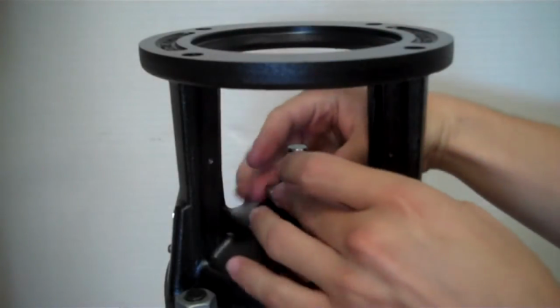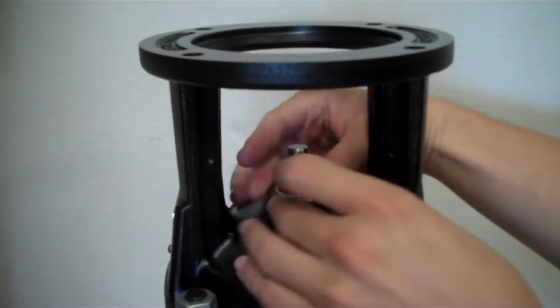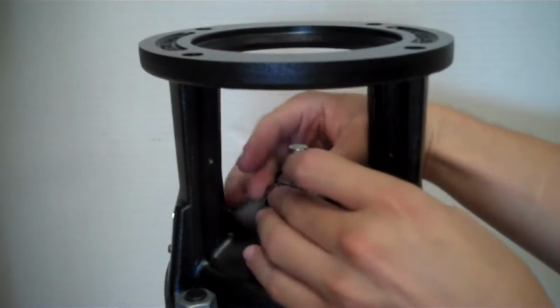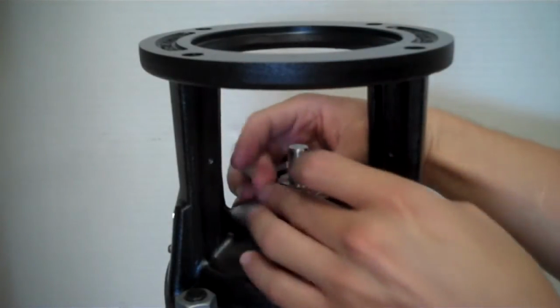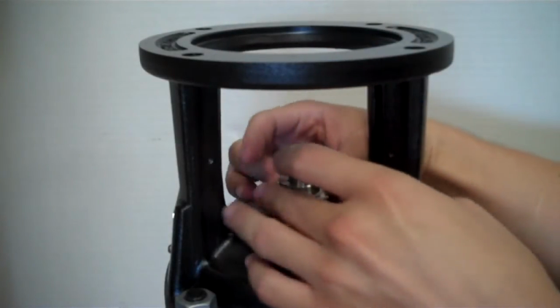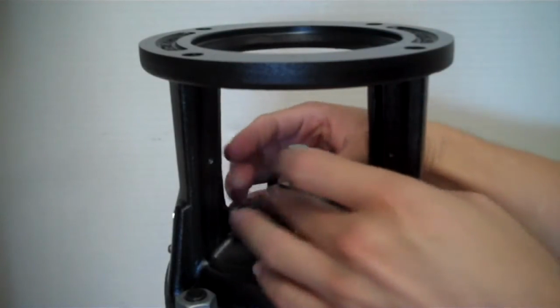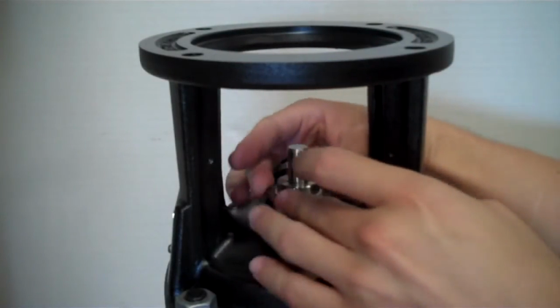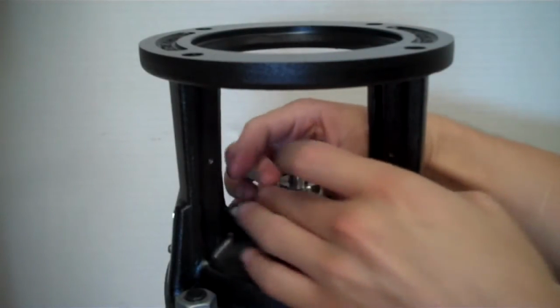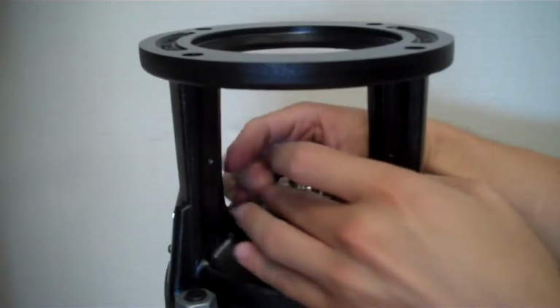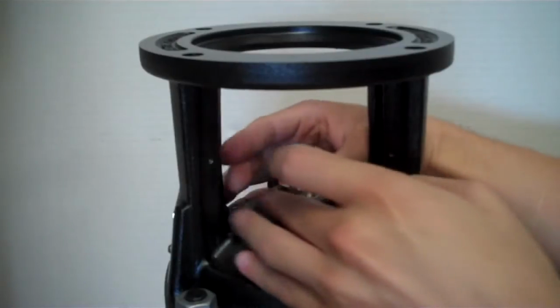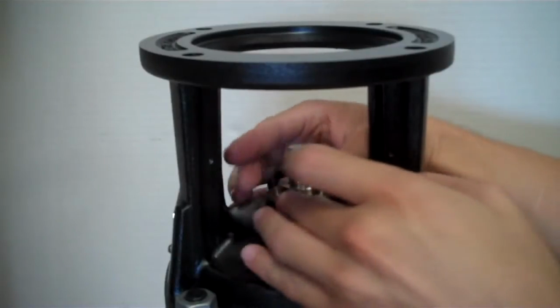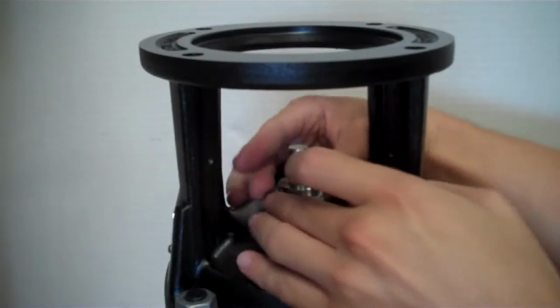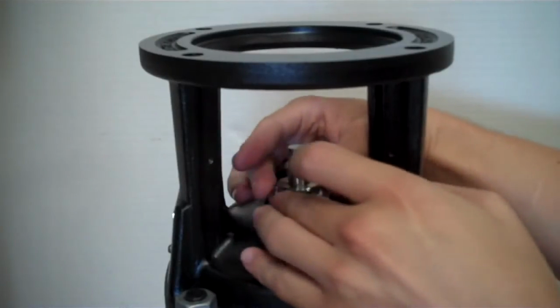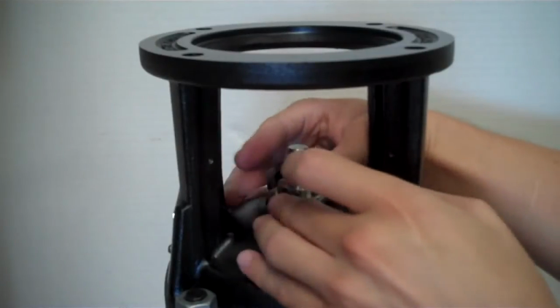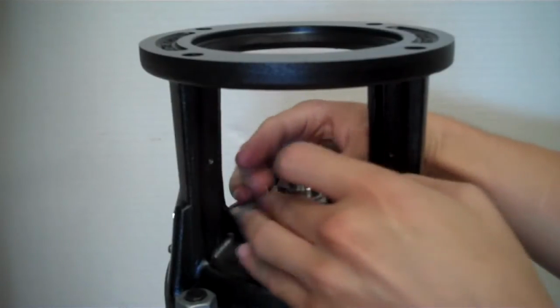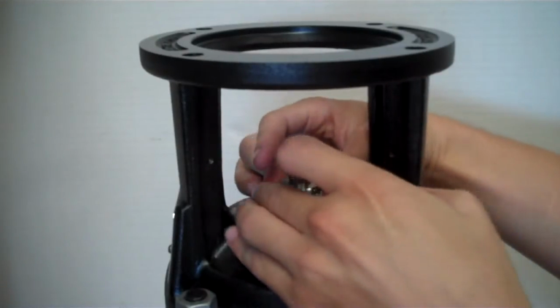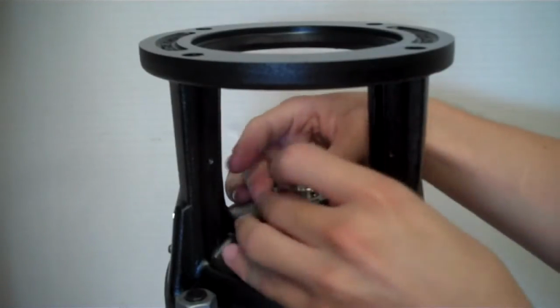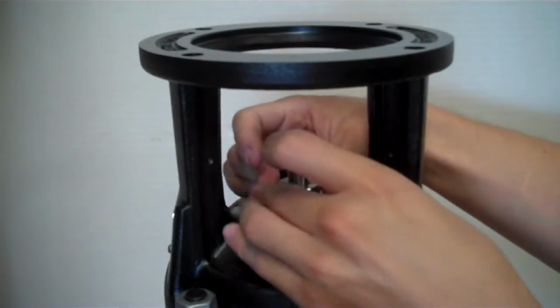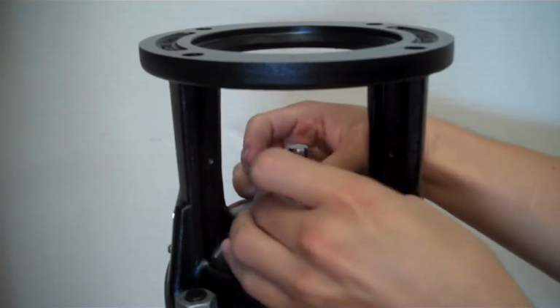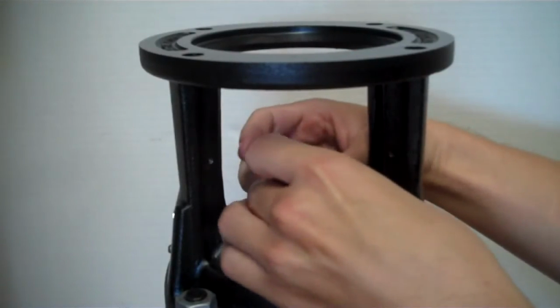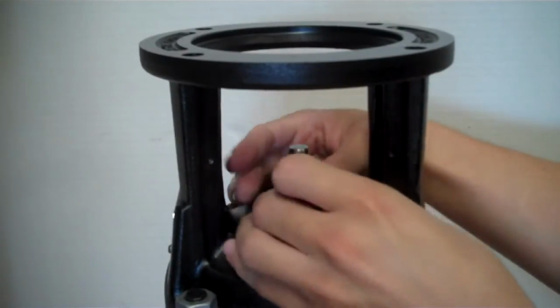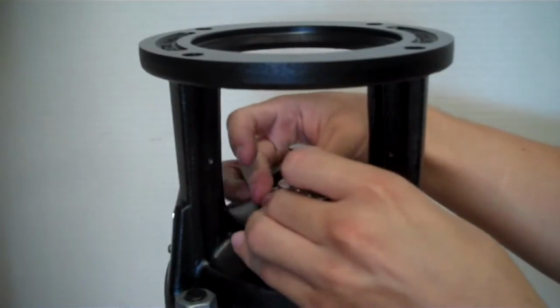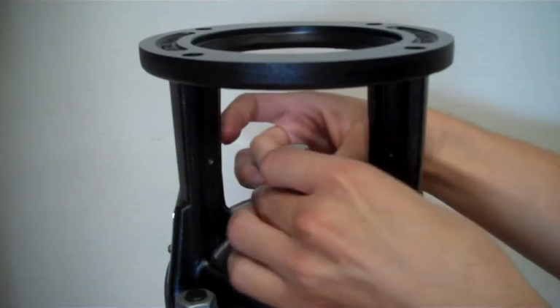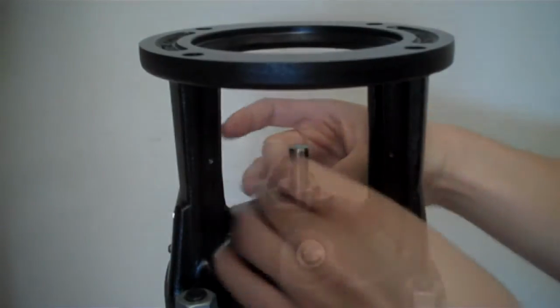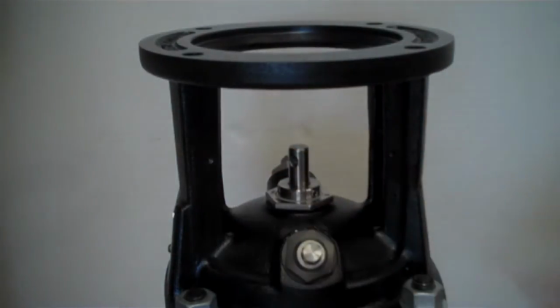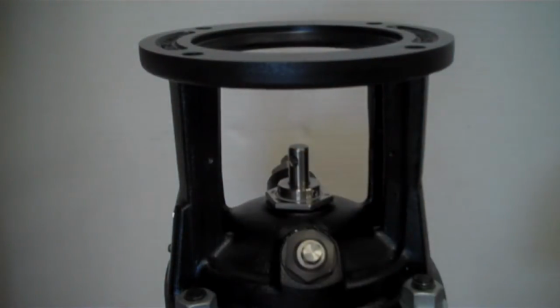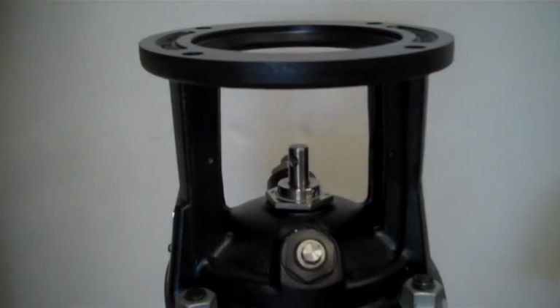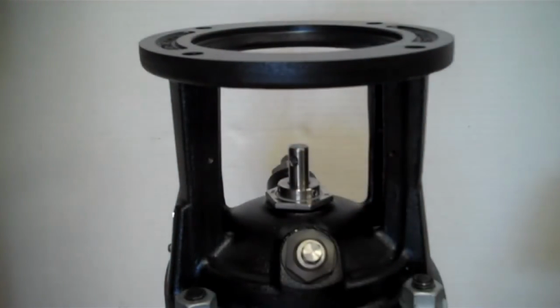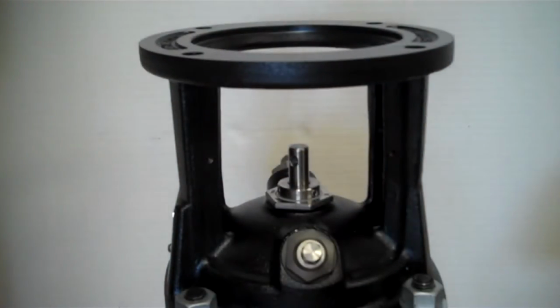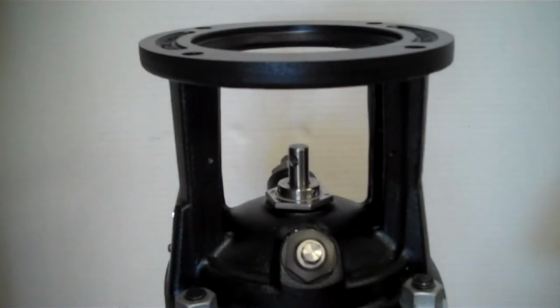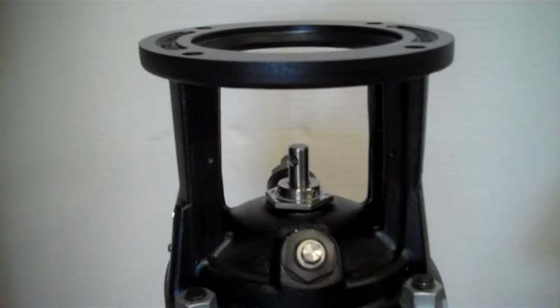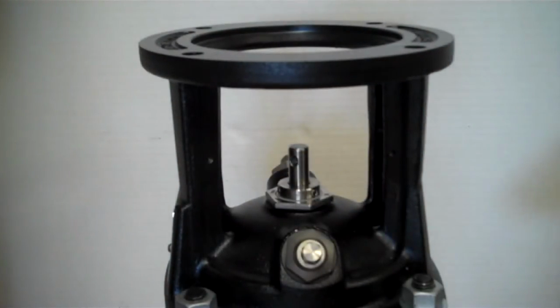We'll tighten this down by hand first, and then we'll torque it down. For these pumps, we'll torque to 35Nm.